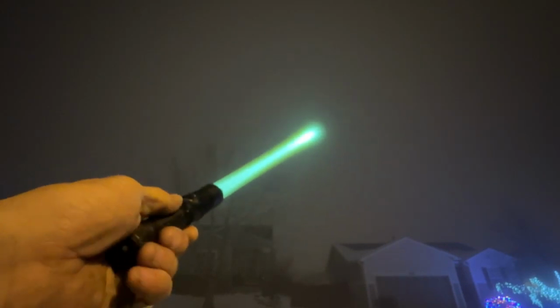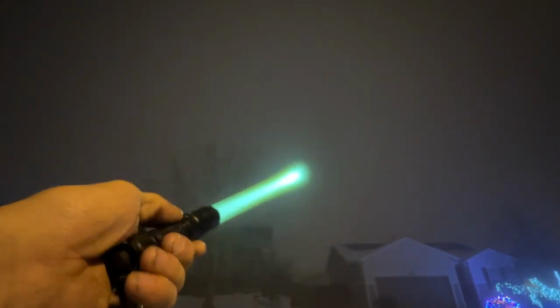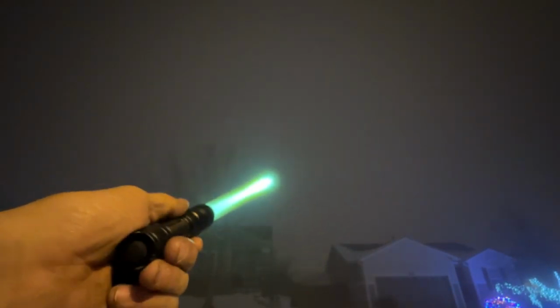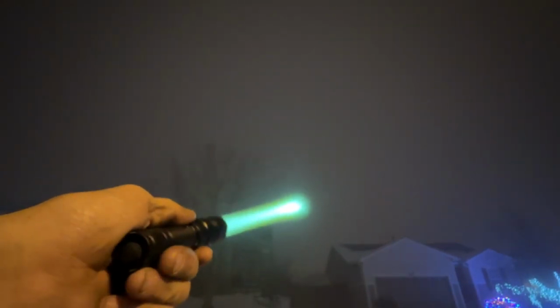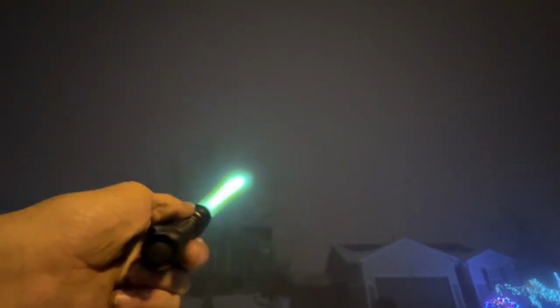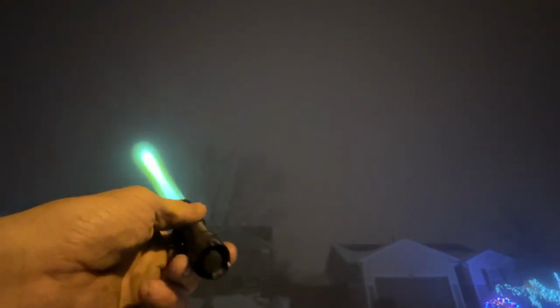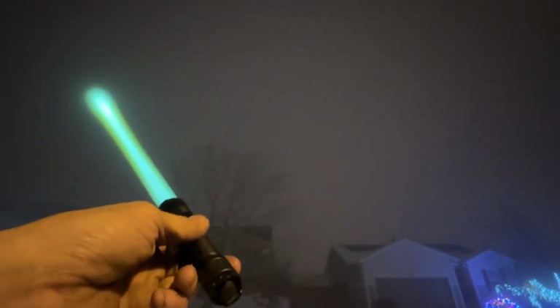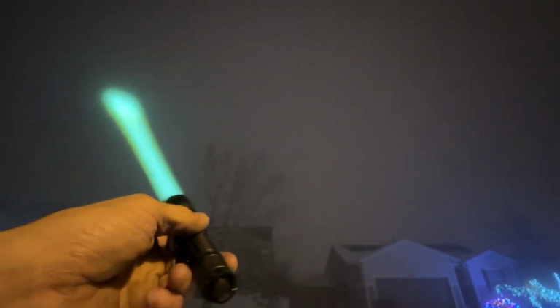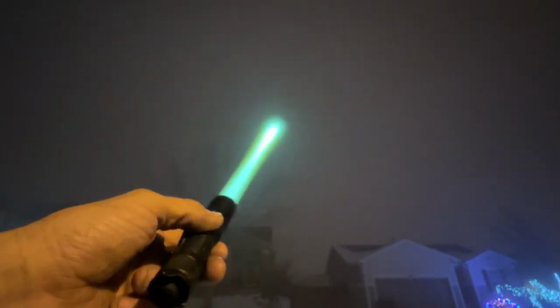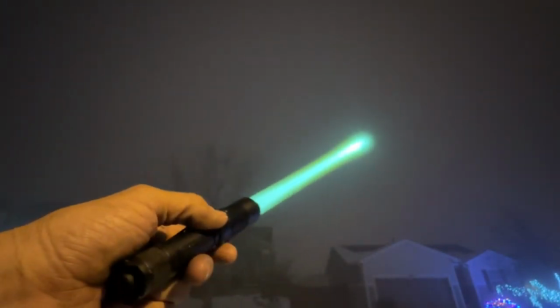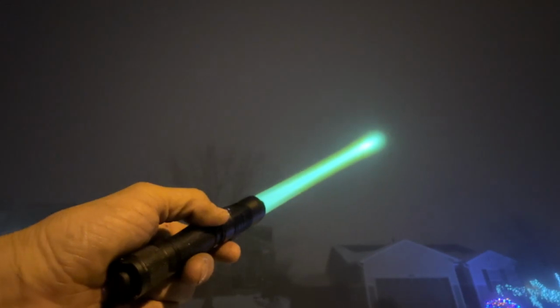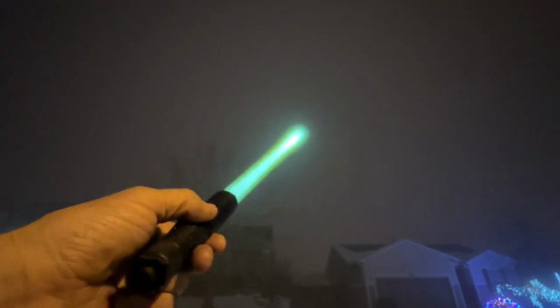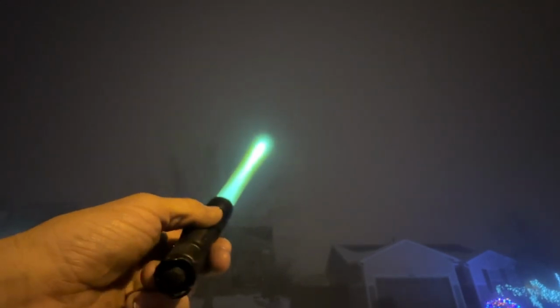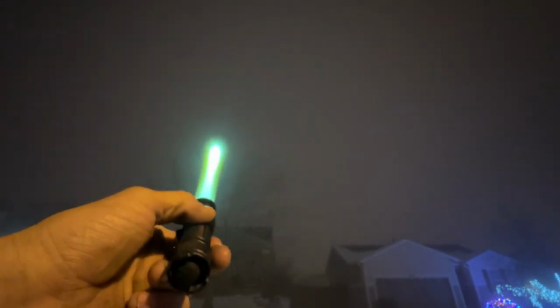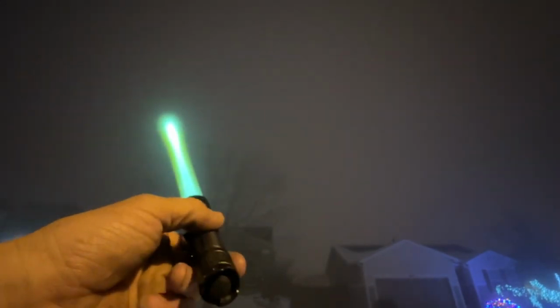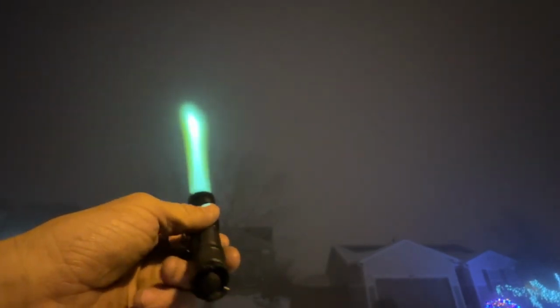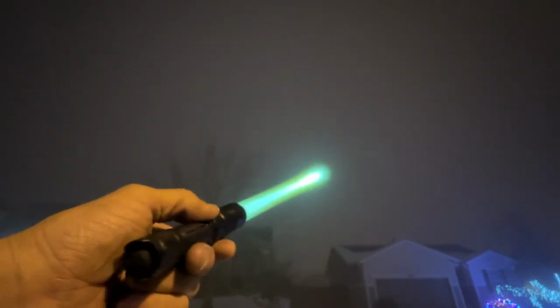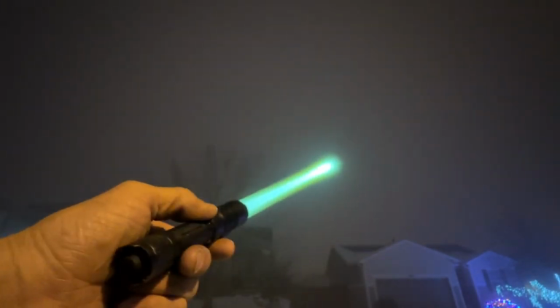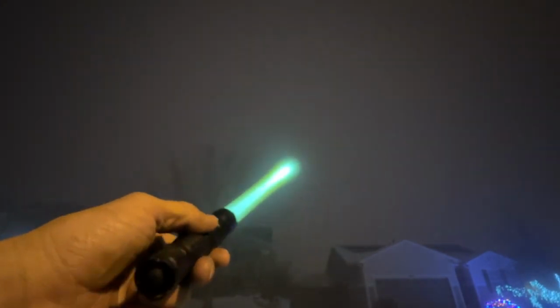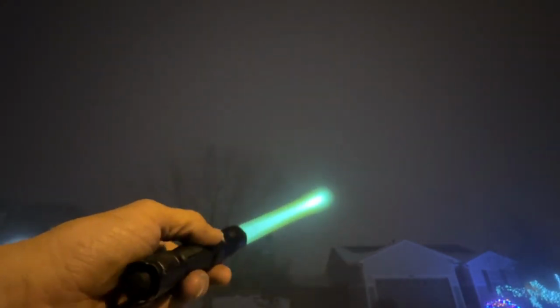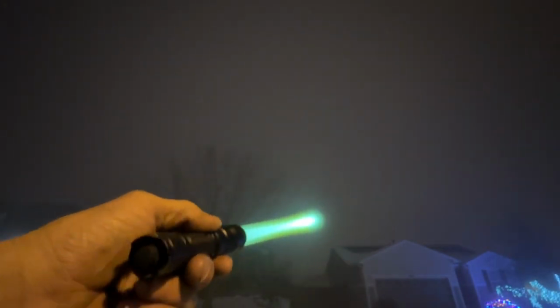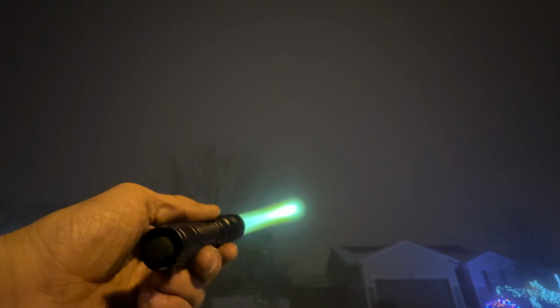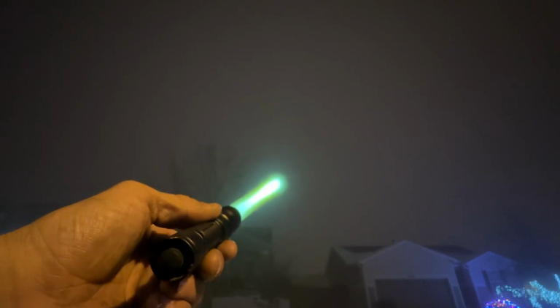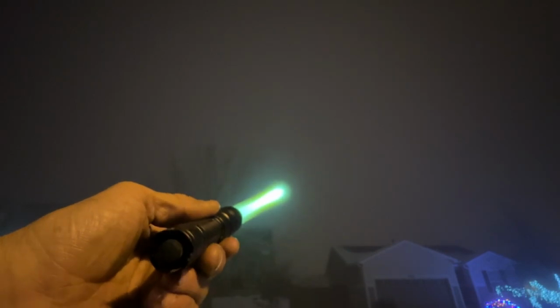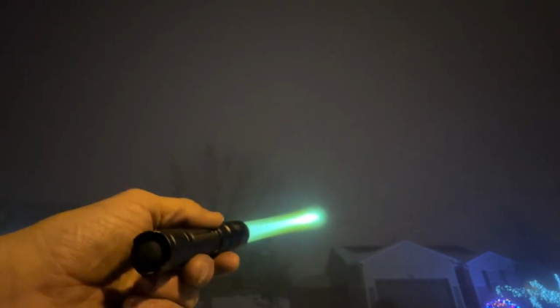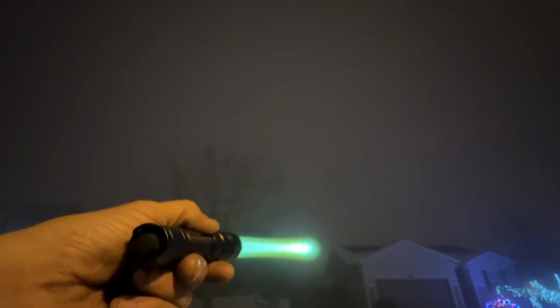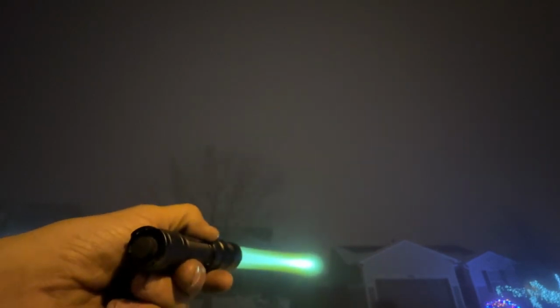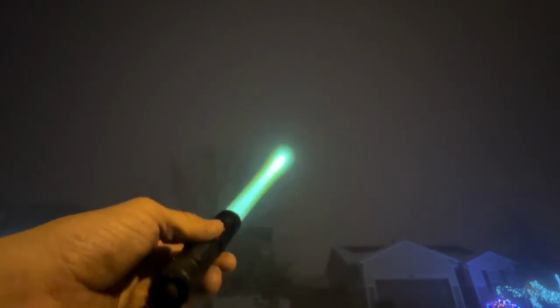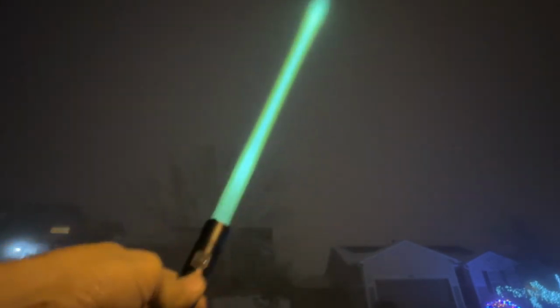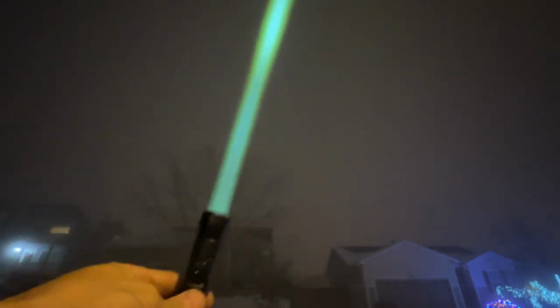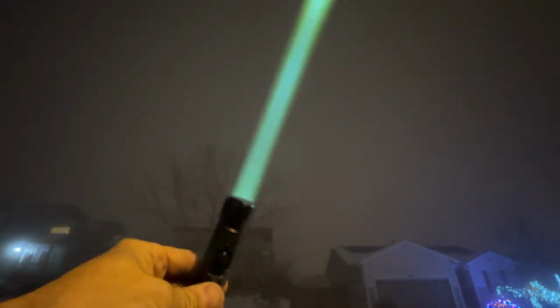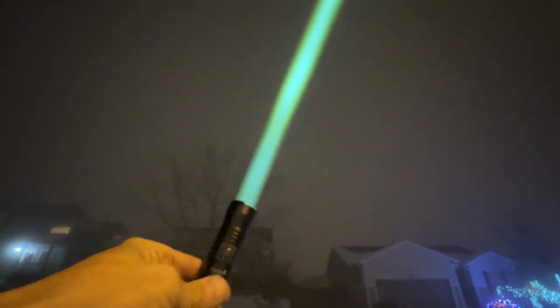It cuts through the sky and shines on stuff far further than most flashlights that are four to five thousand lumens, and it's only 450 lumens. Overall it's a pretty fun light.